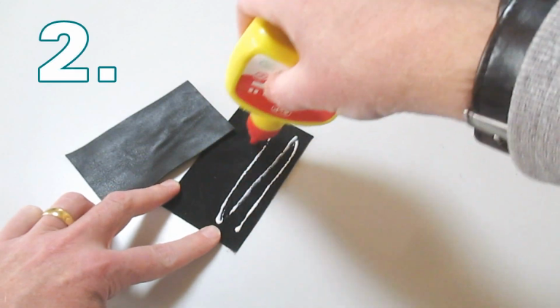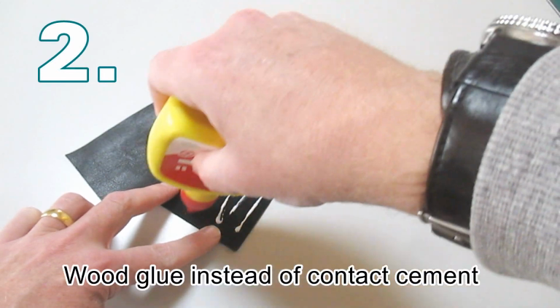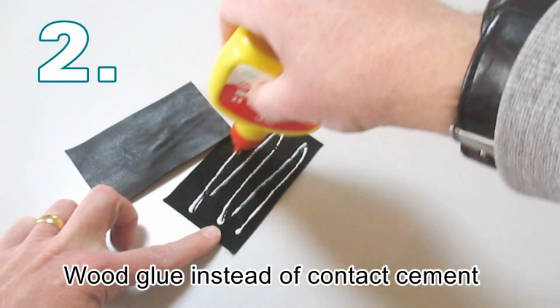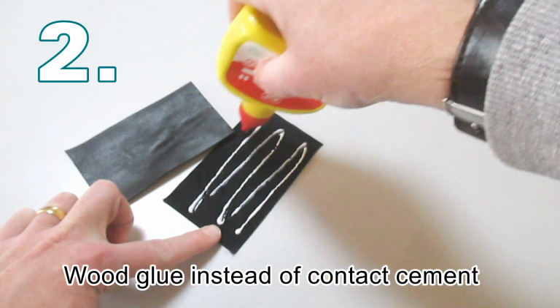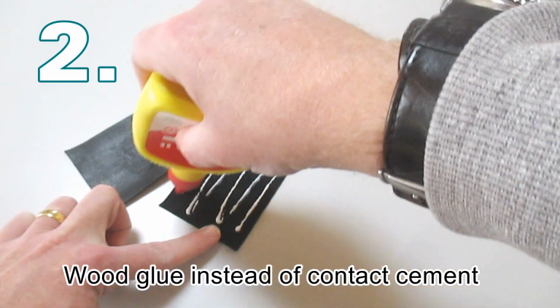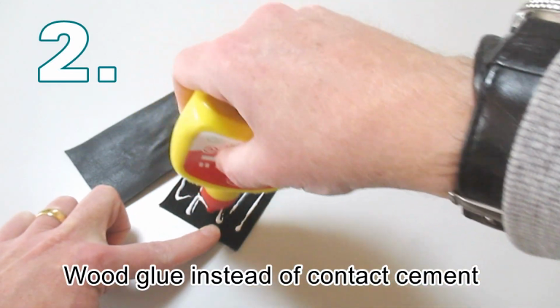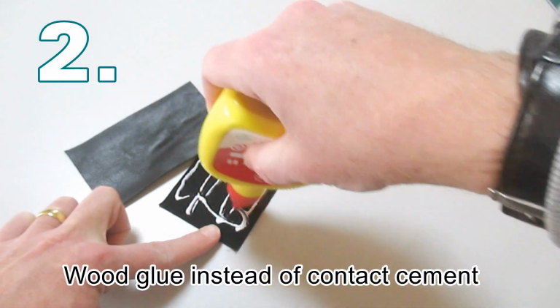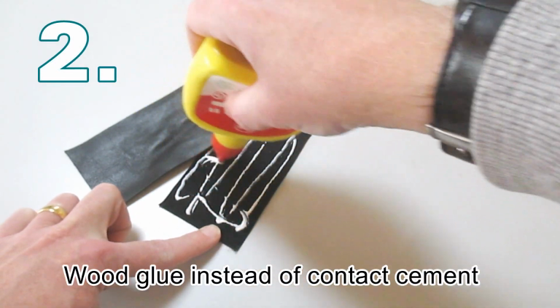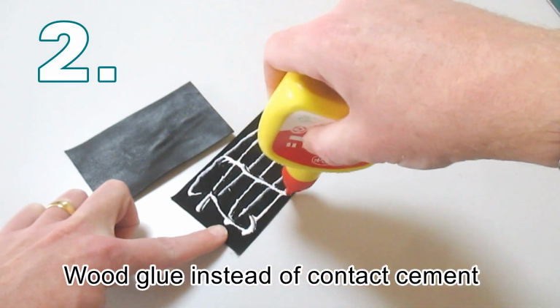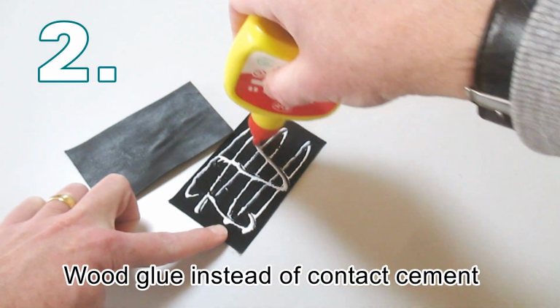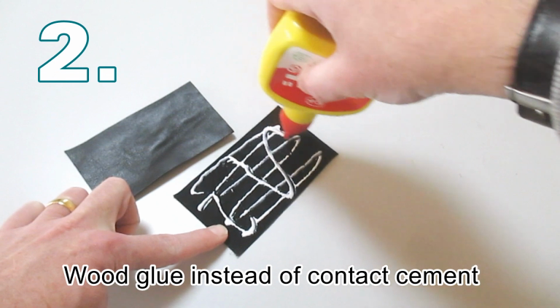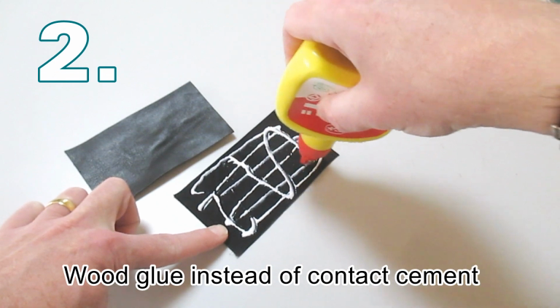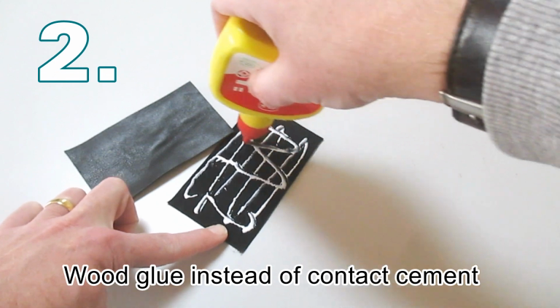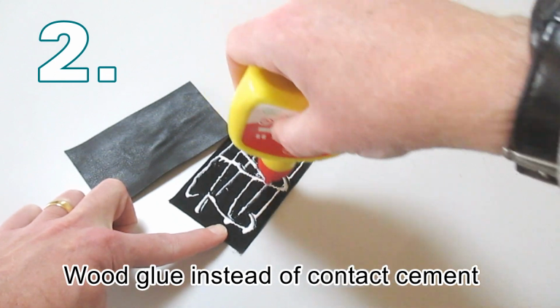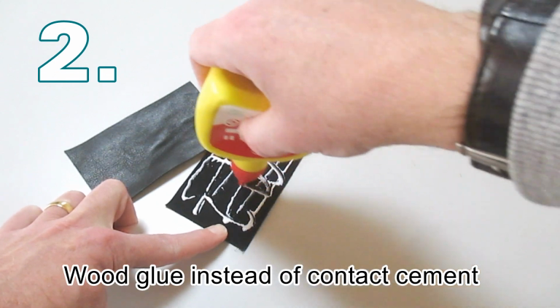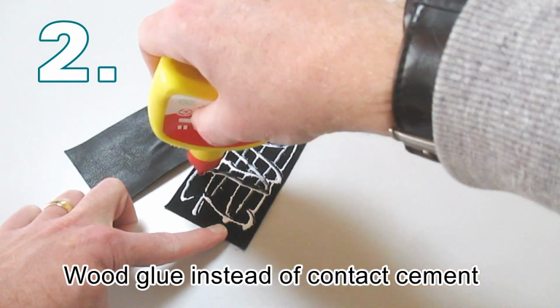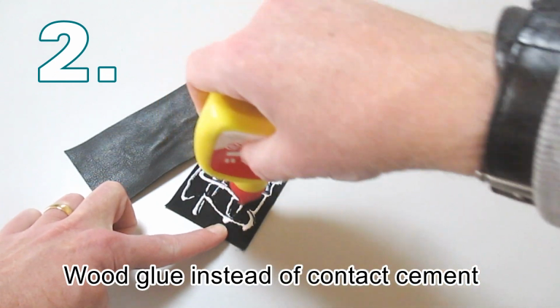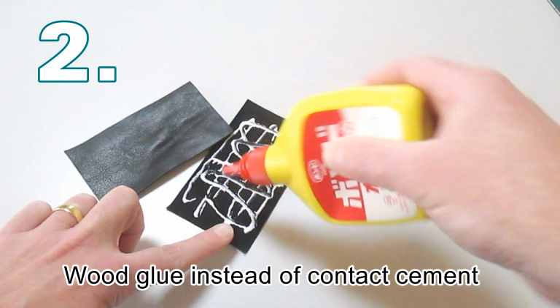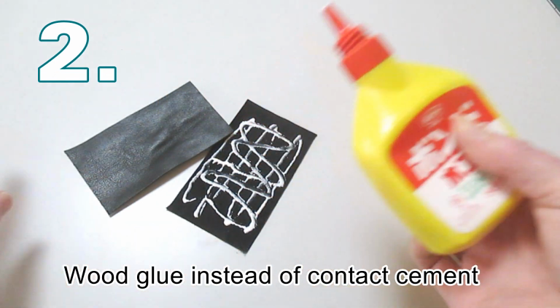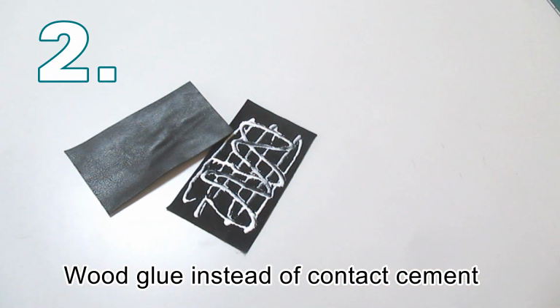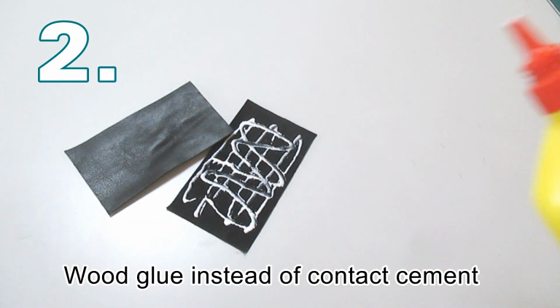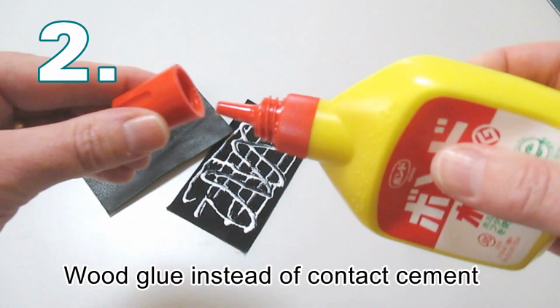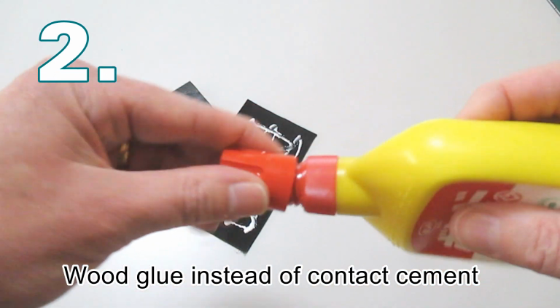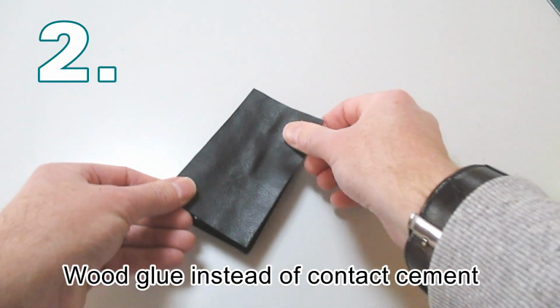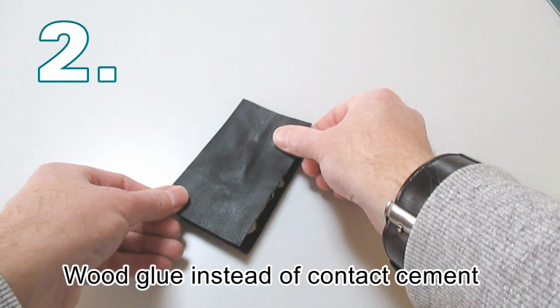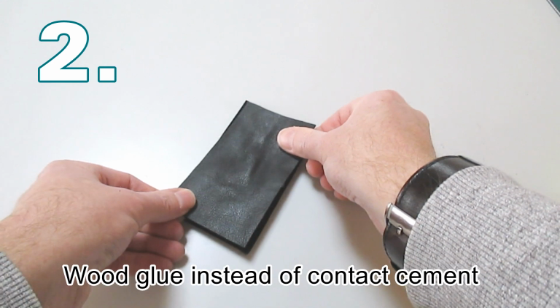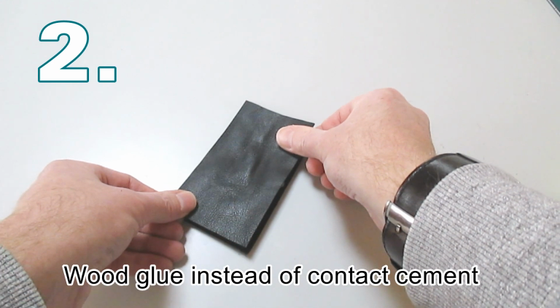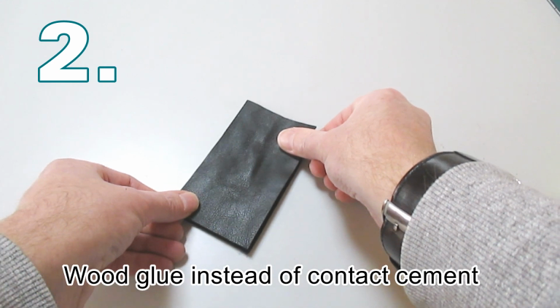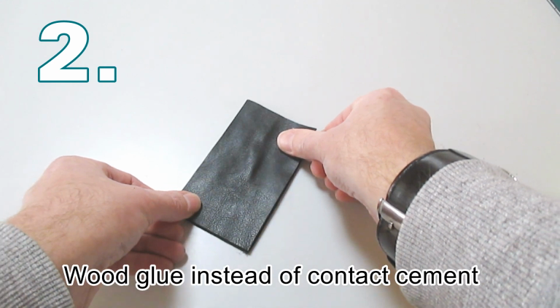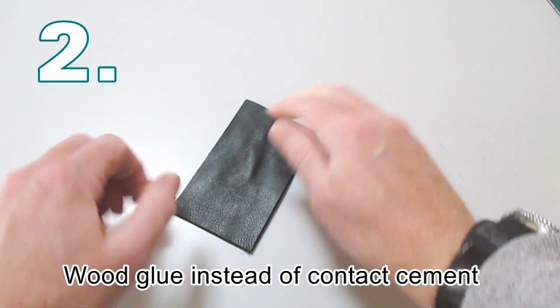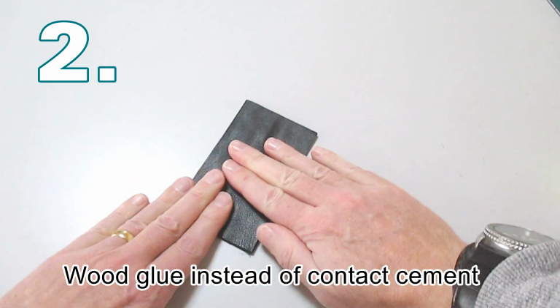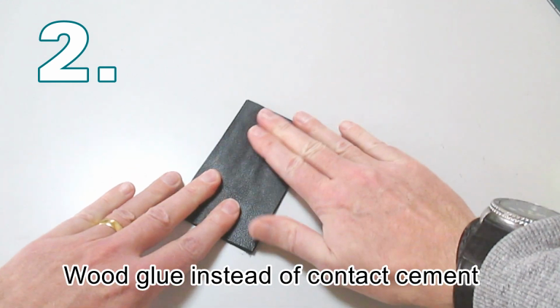If you are all out of contact cement, you can use wood glue as an alternative to just tack pieces of leather together. The more you use, the stronger it is.